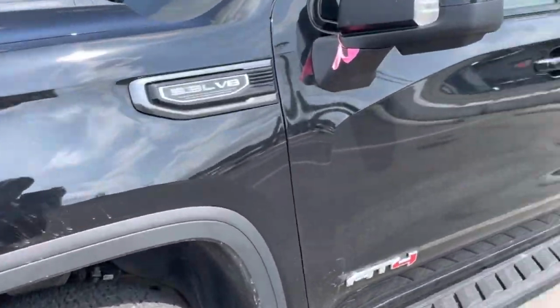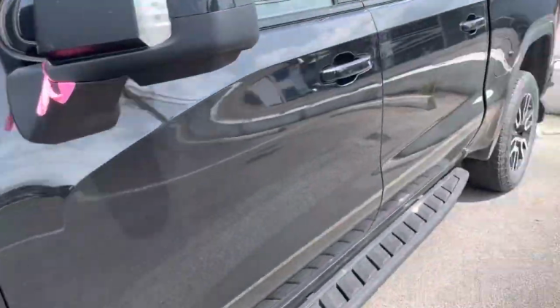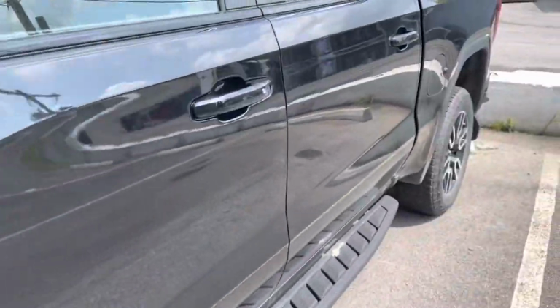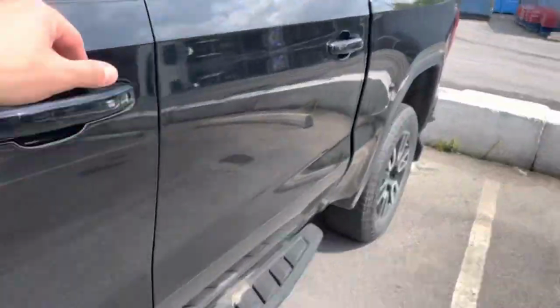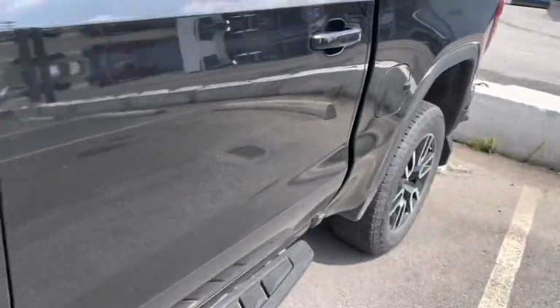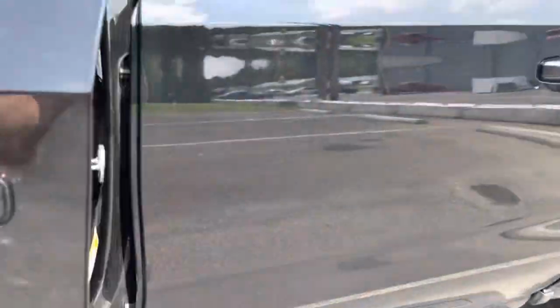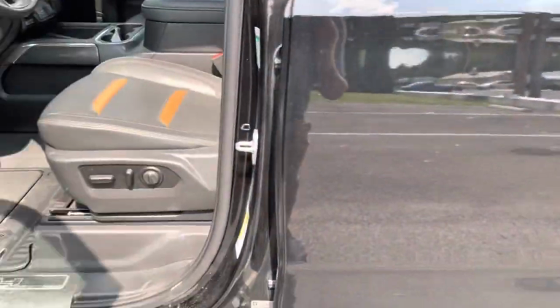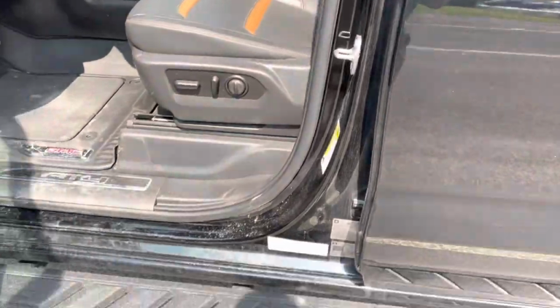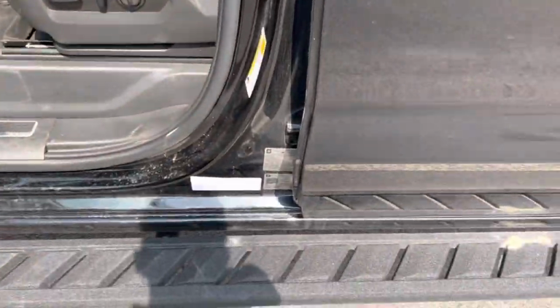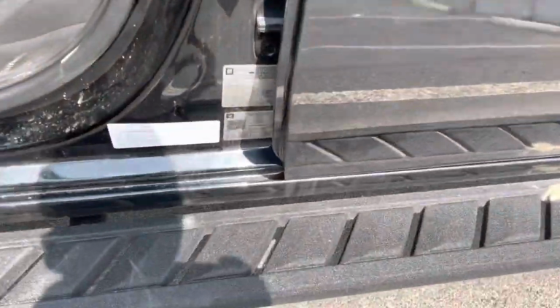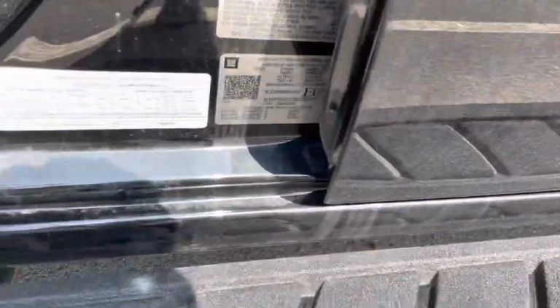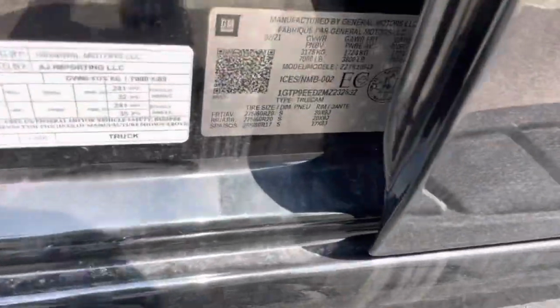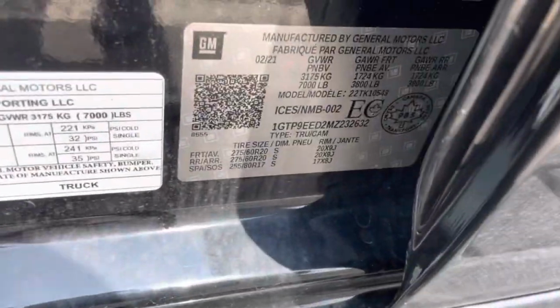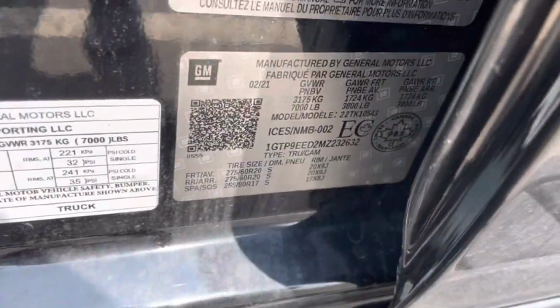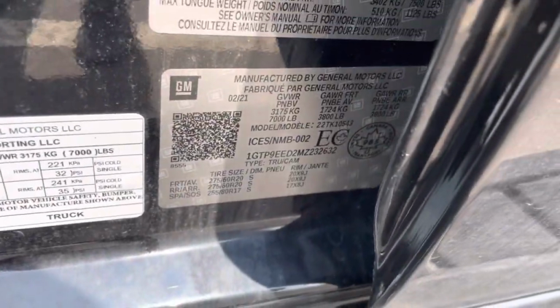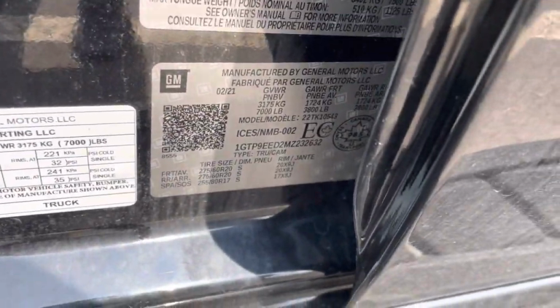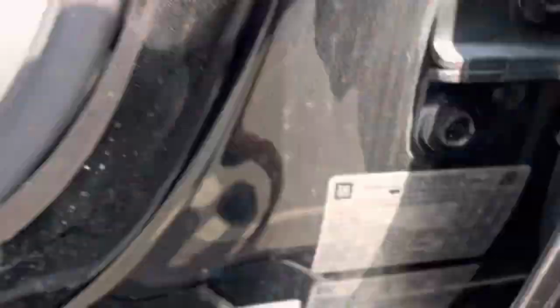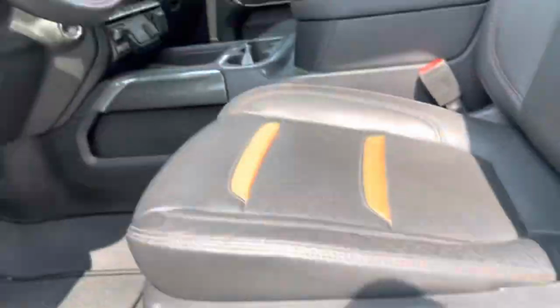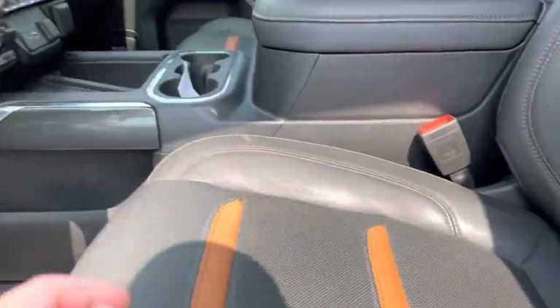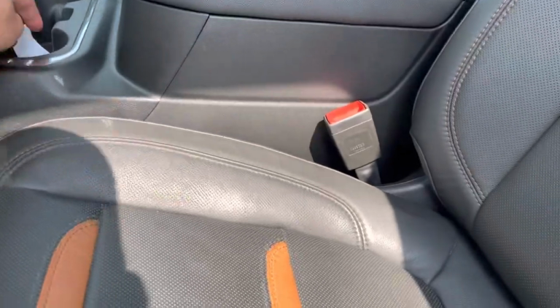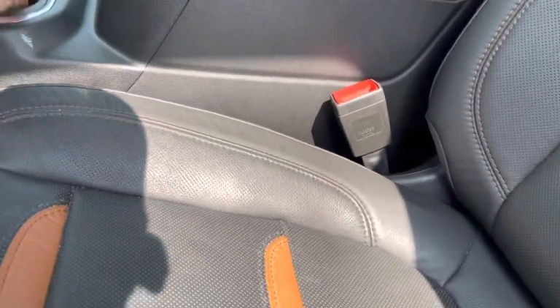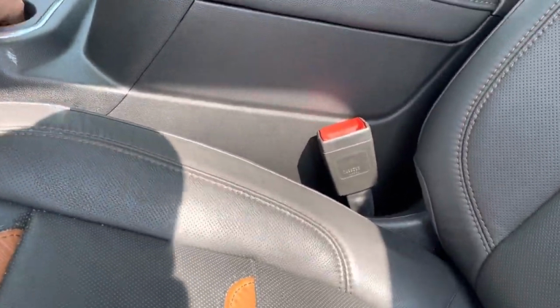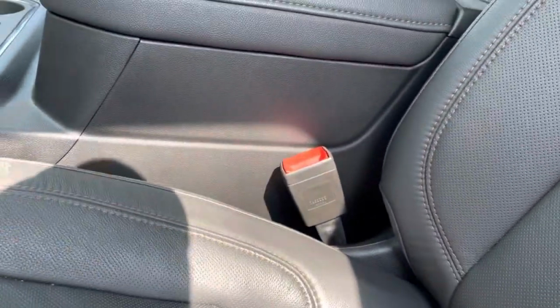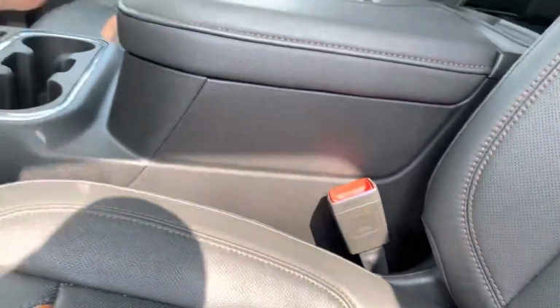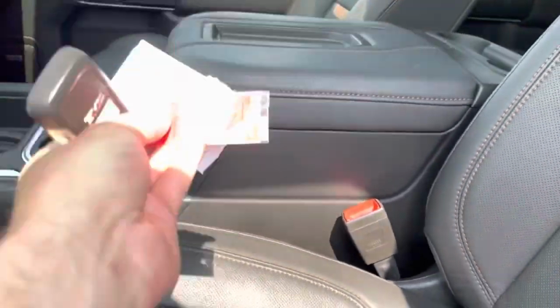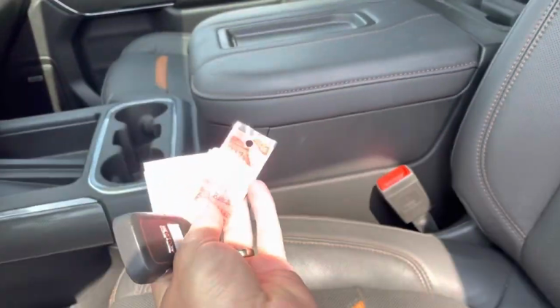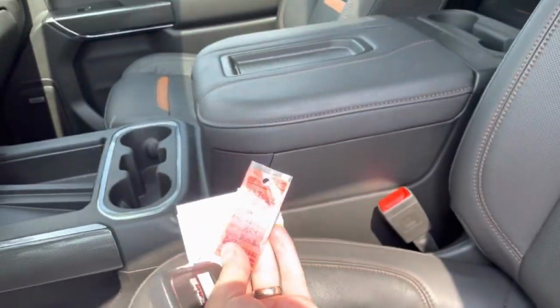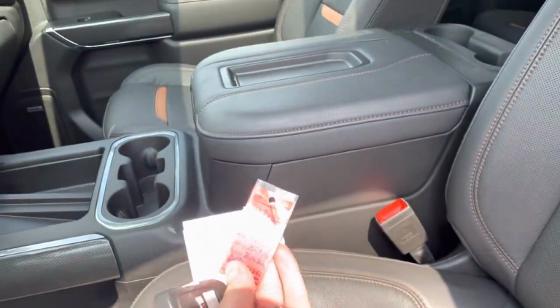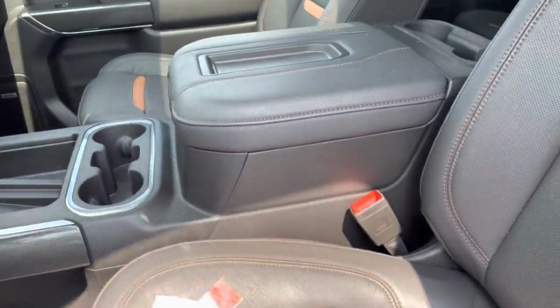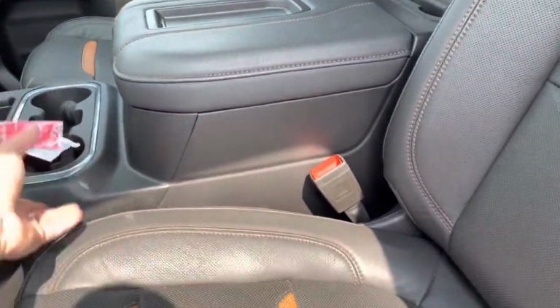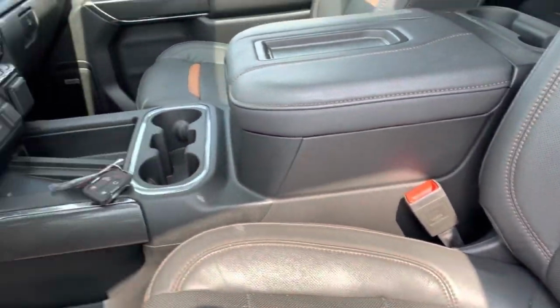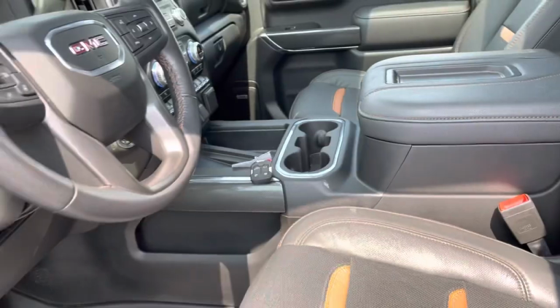Let's confirm the stock number and everything for you here real quick. The stock number is 232632 and this is a 2021.